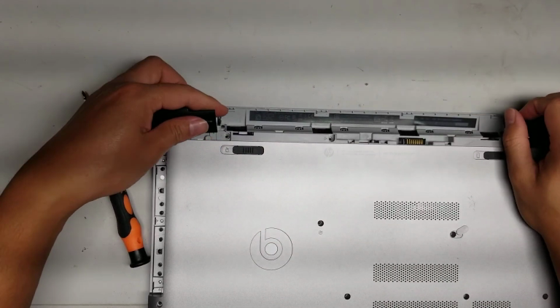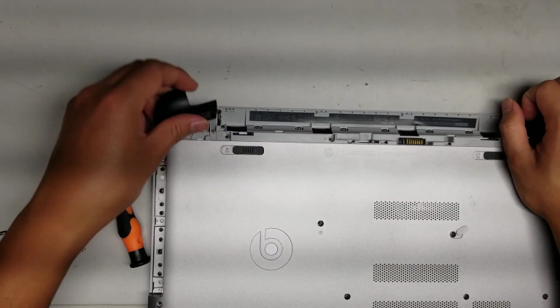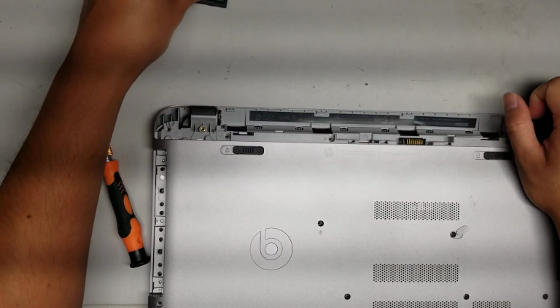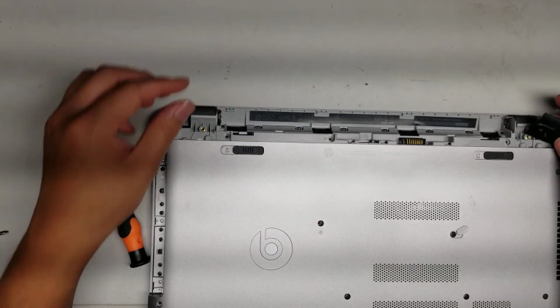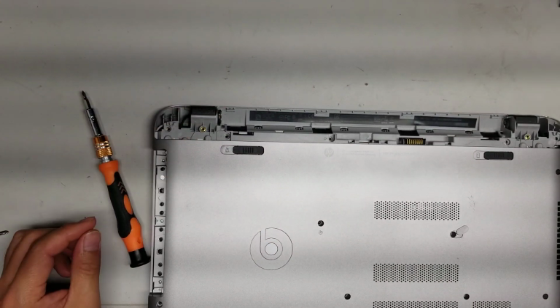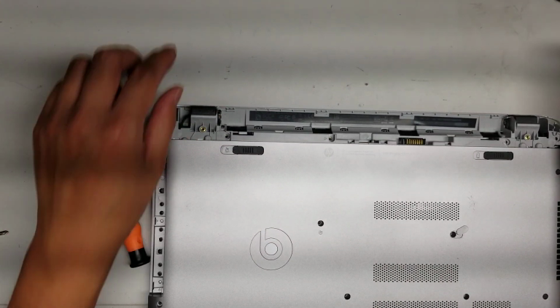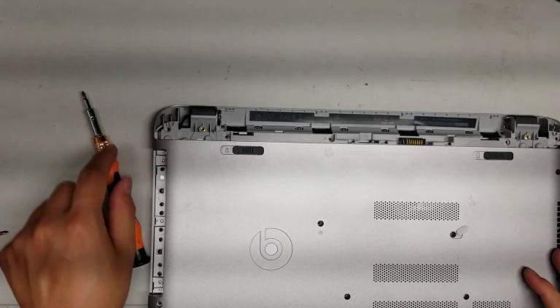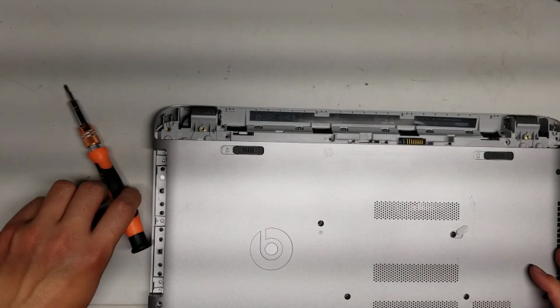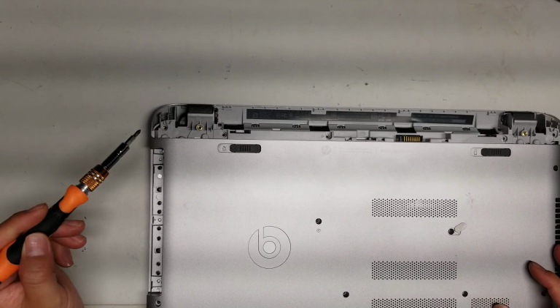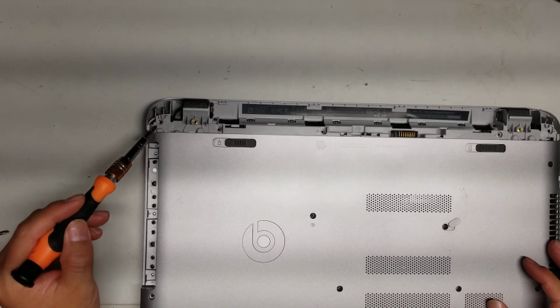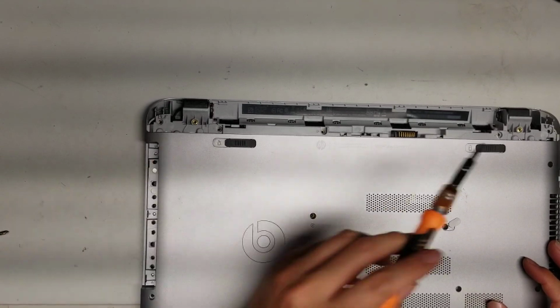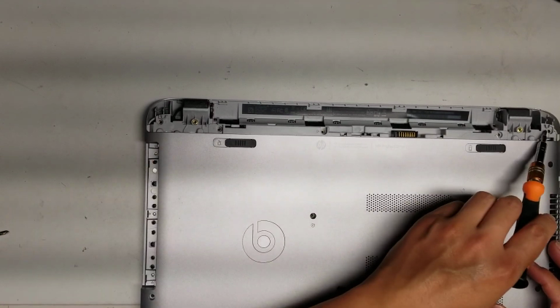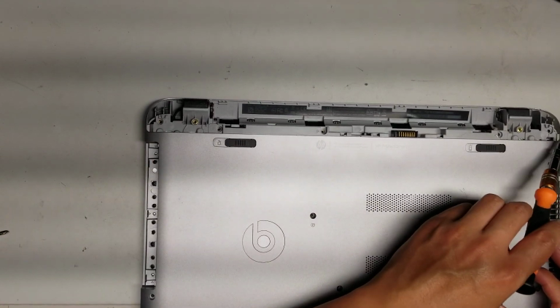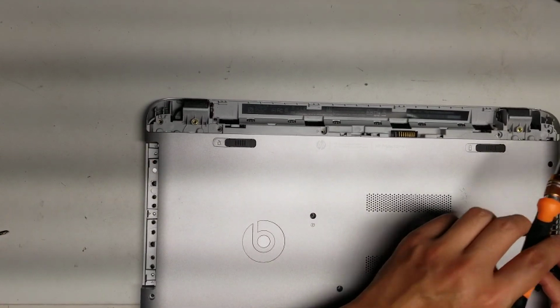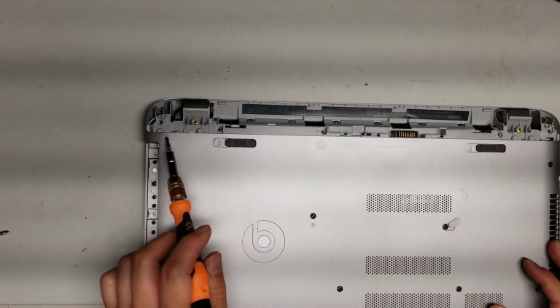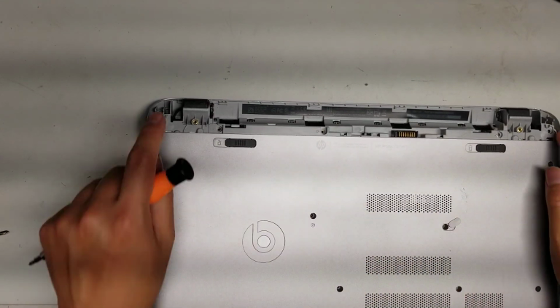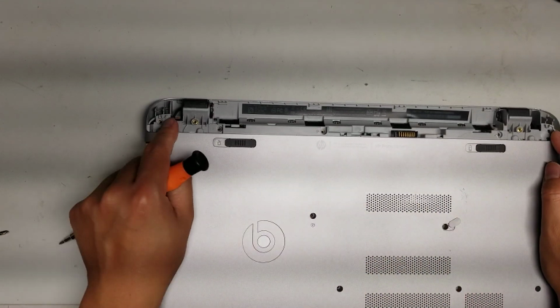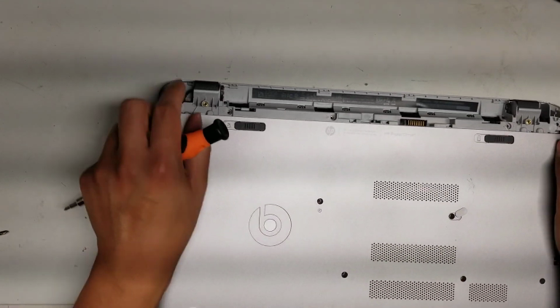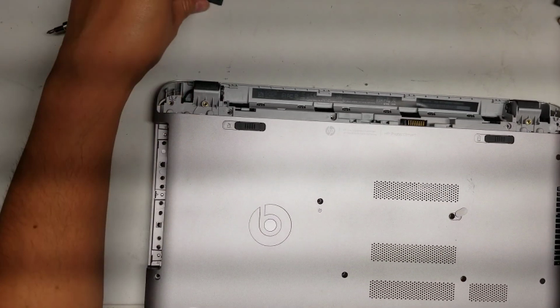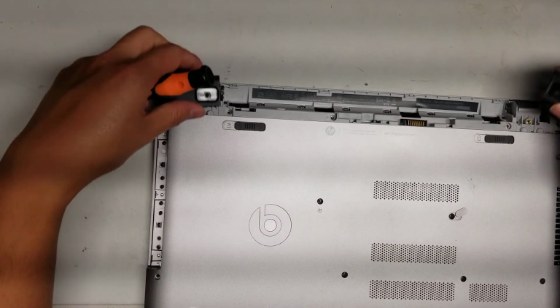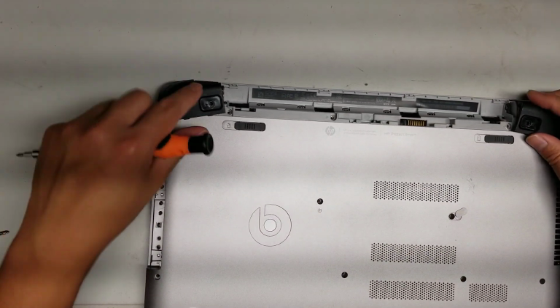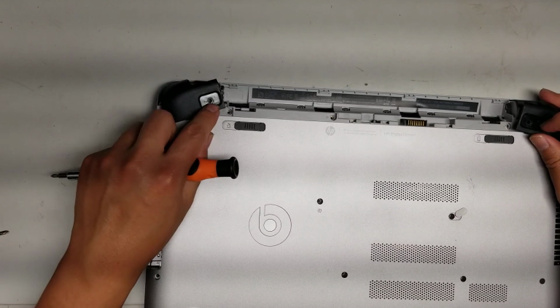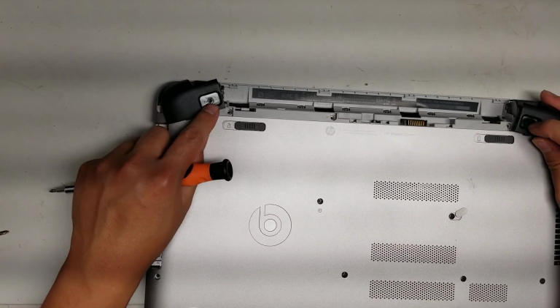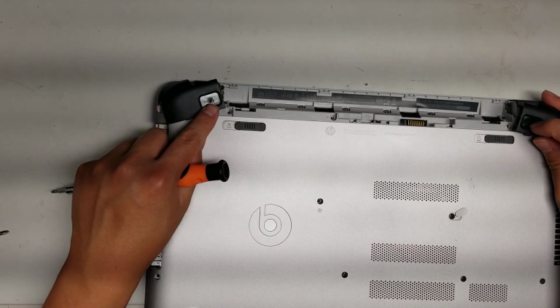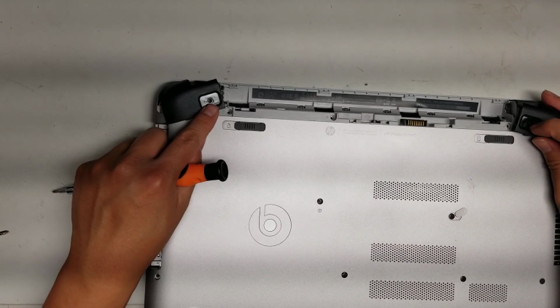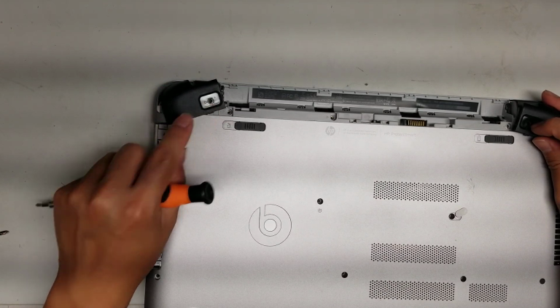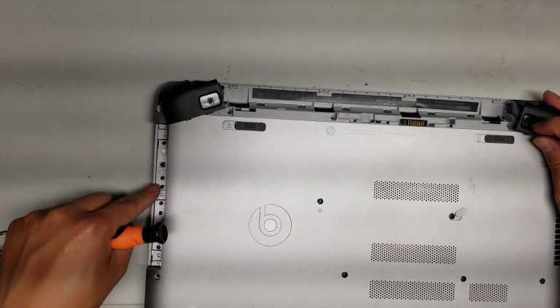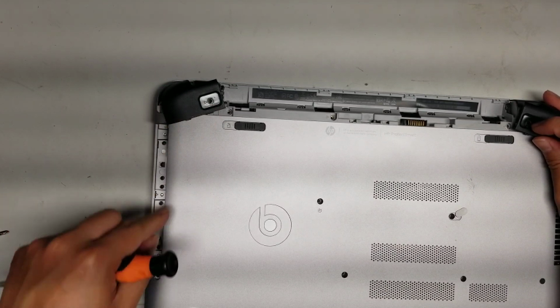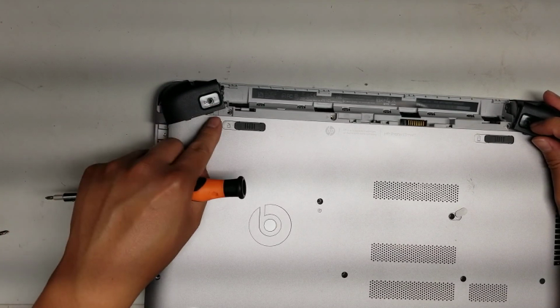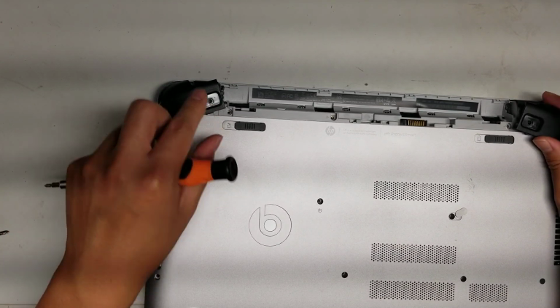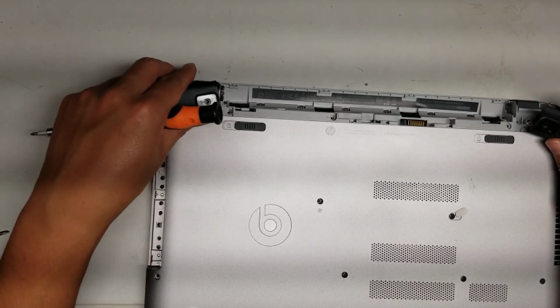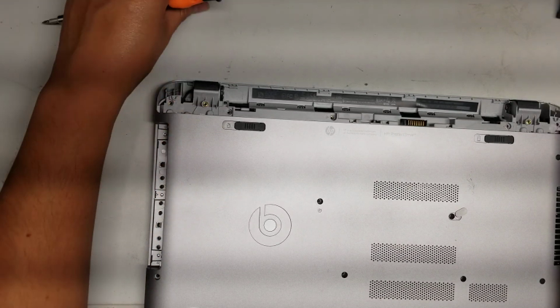Remove these two plastic covers just like that. Underneath, you'll have two more screws here, so remember to remove those two. These two screws are the only different ones other than the three here, so make sure not to mix them up.